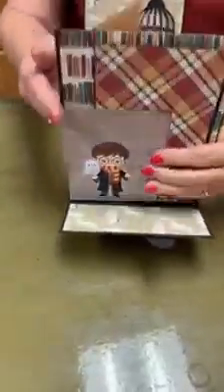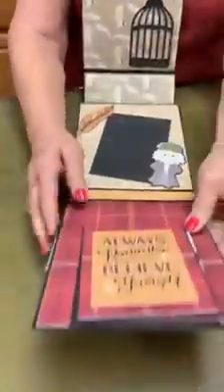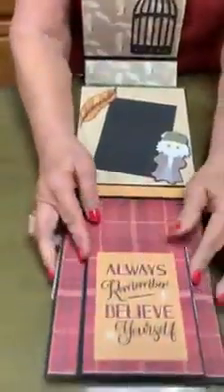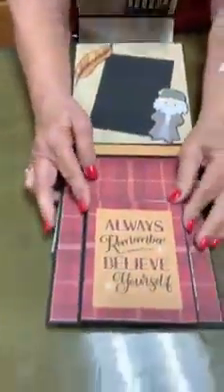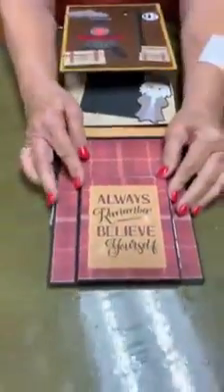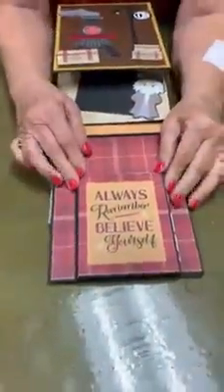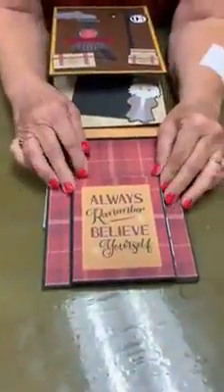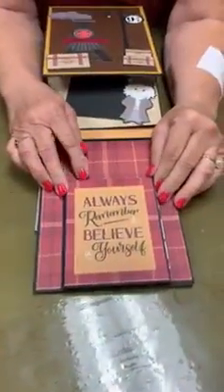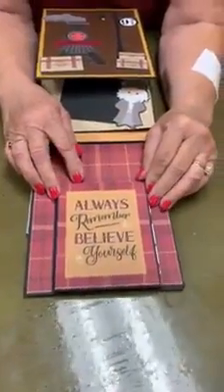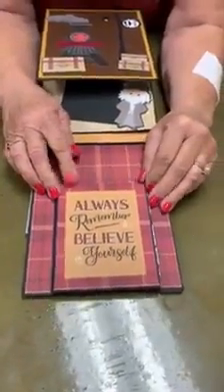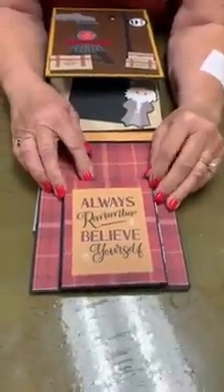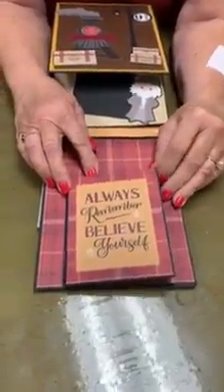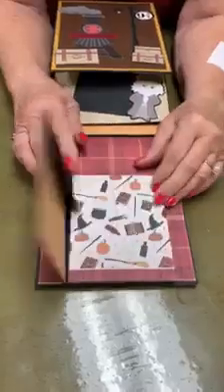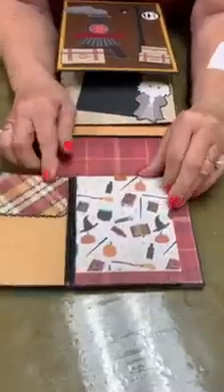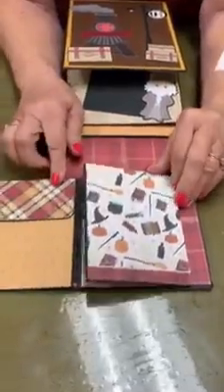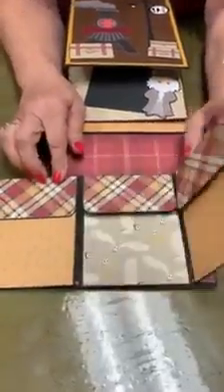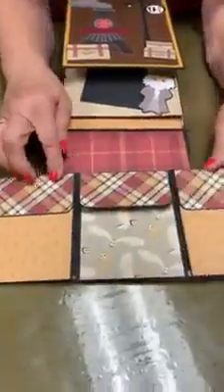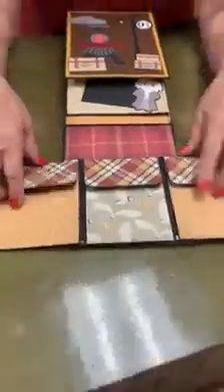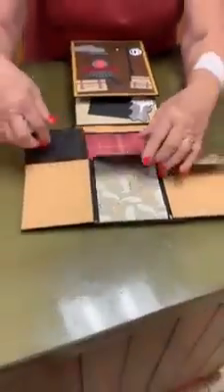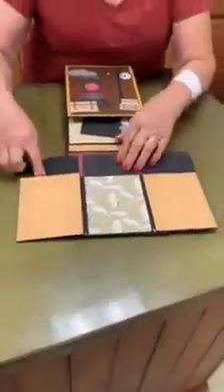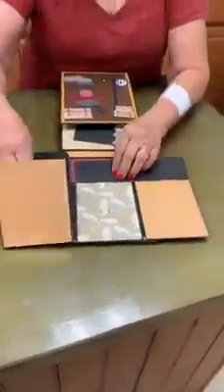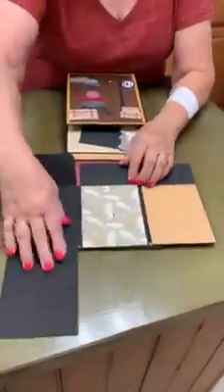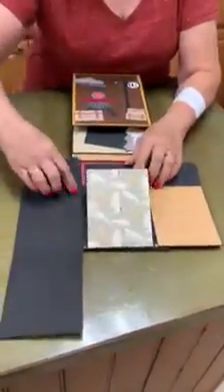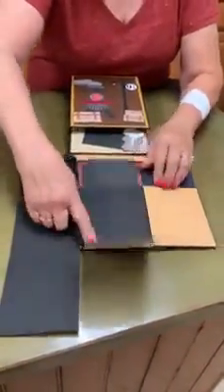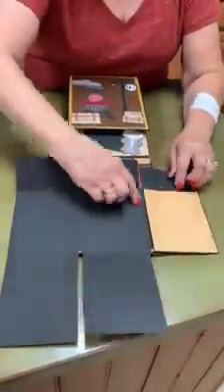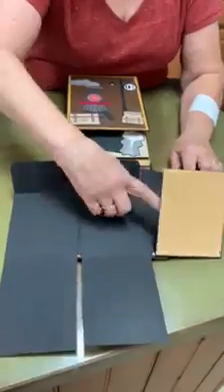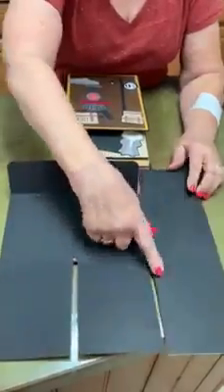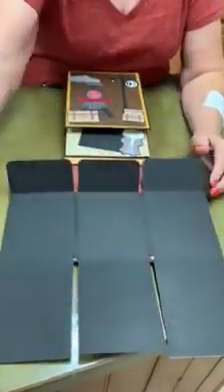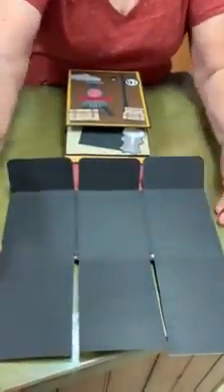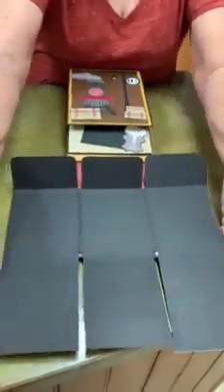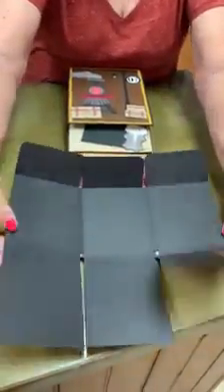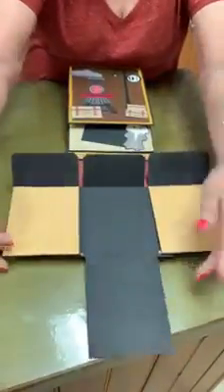Next page is a little booklet — 'Always Remember to Believe' — and it opens up so that you can put pictures or whatever you want on all of those pages.